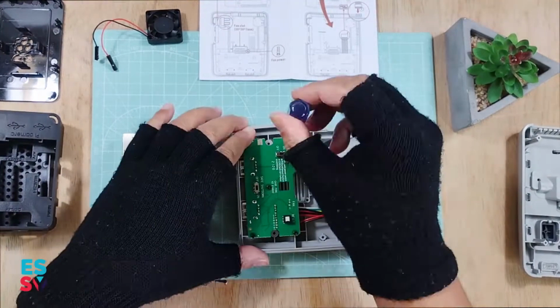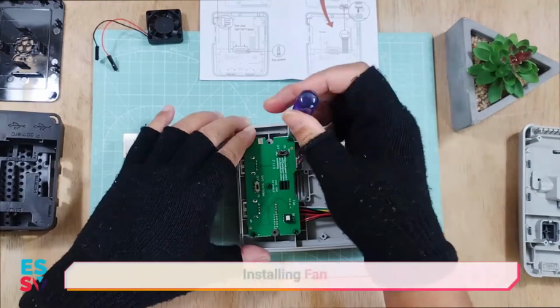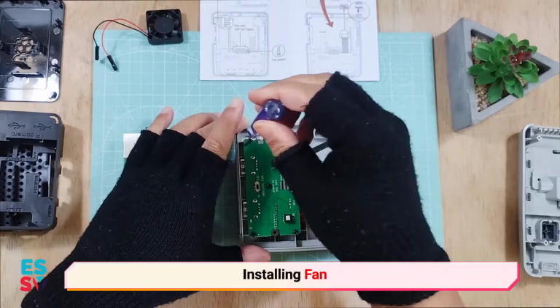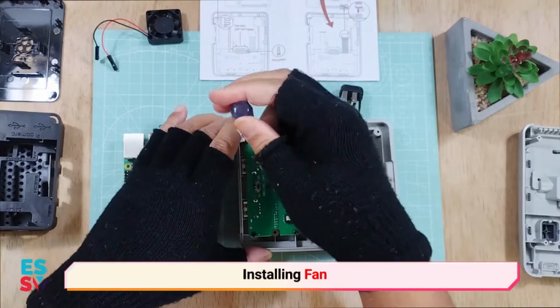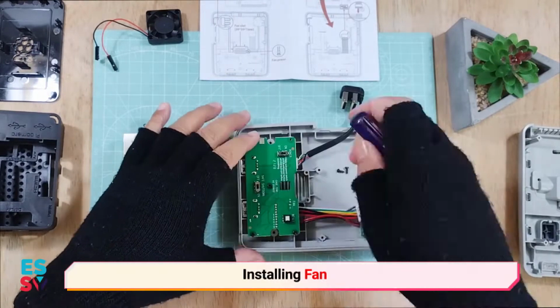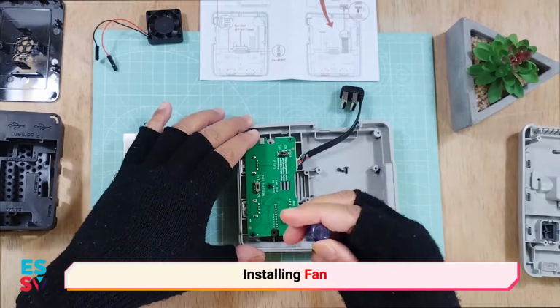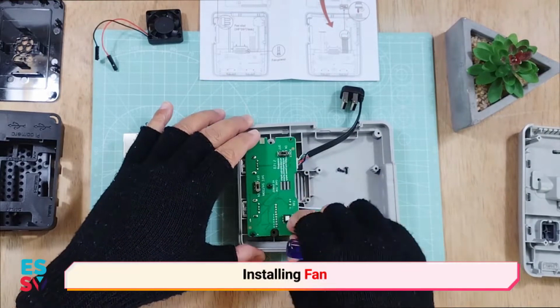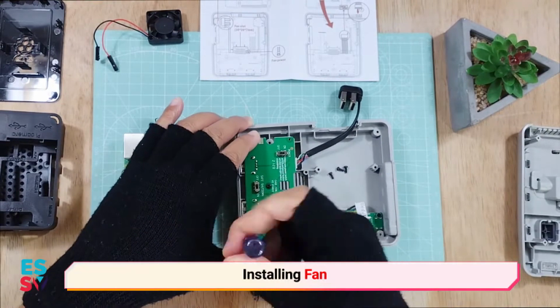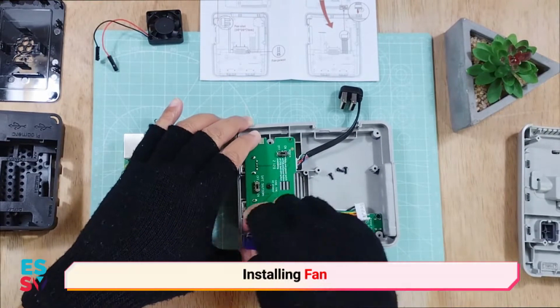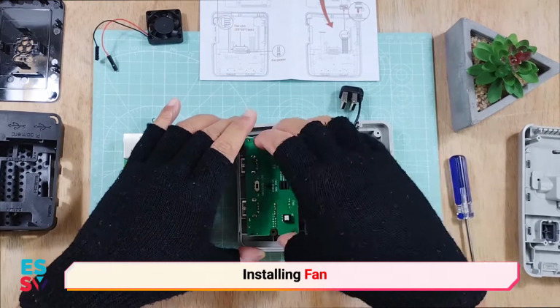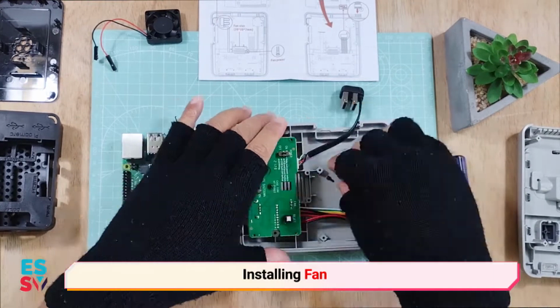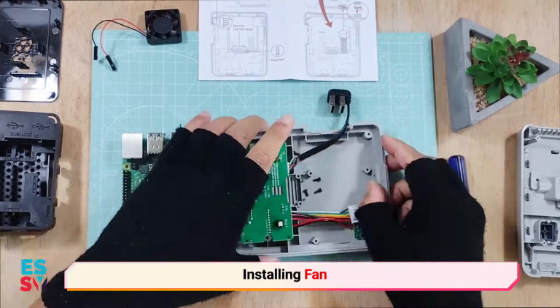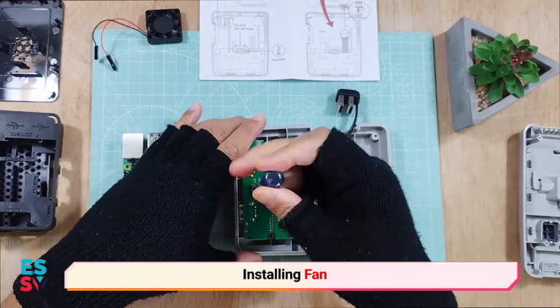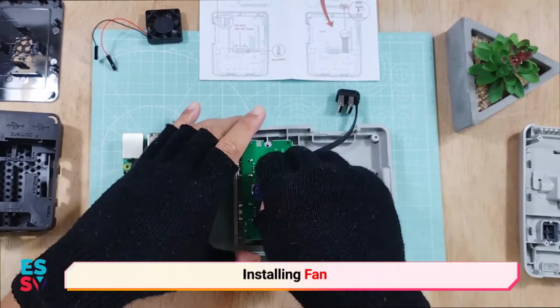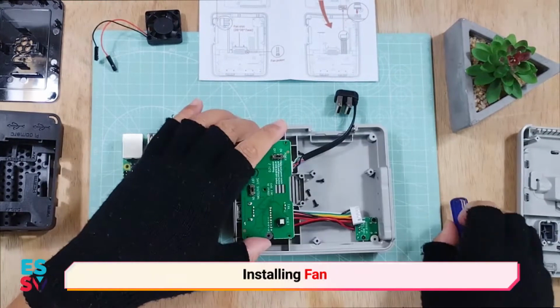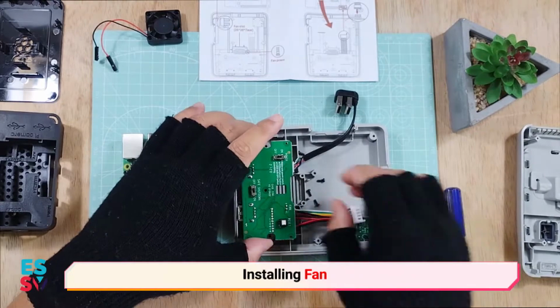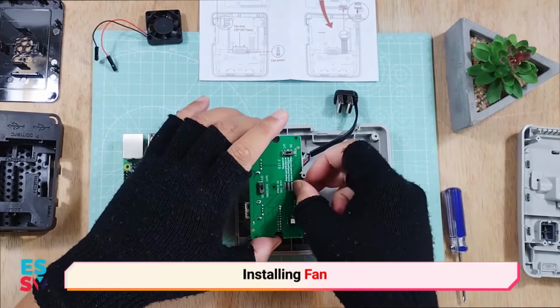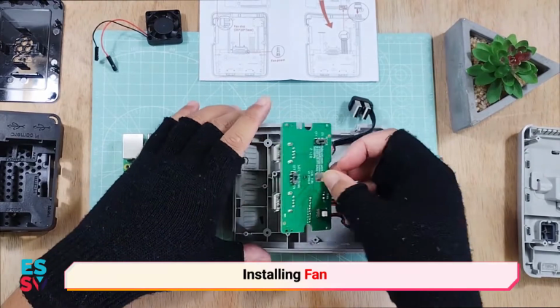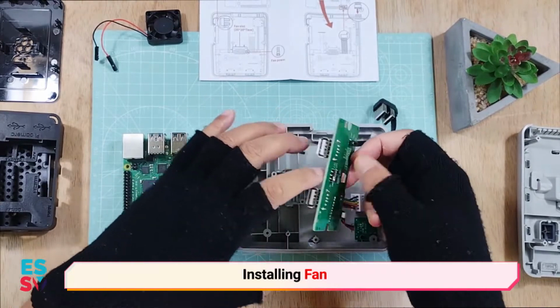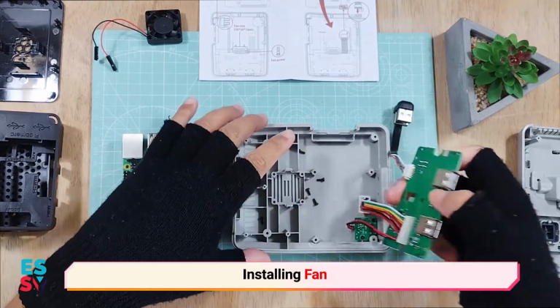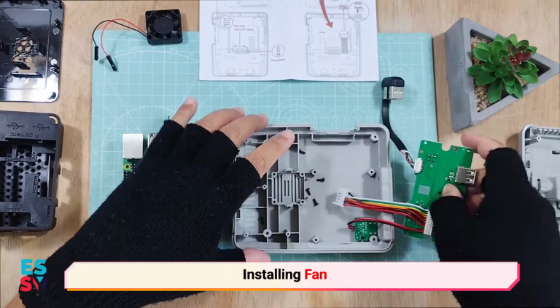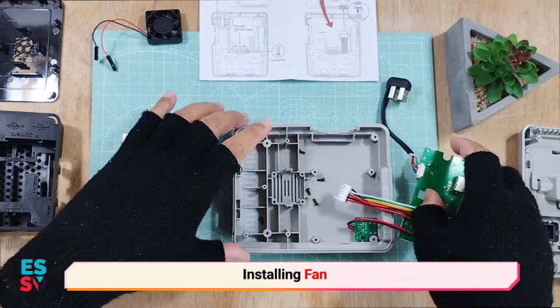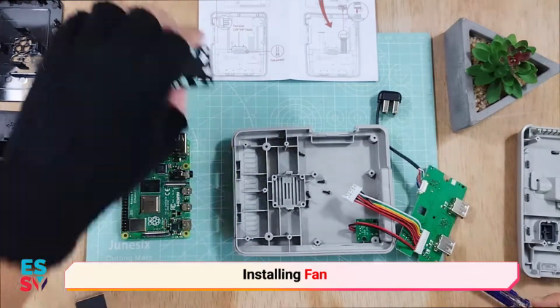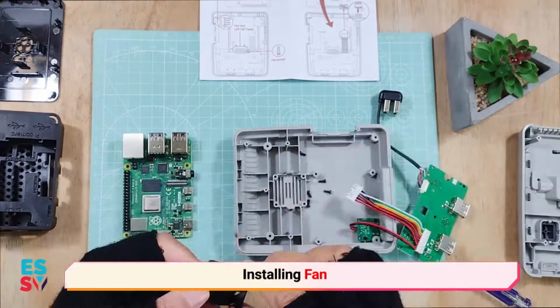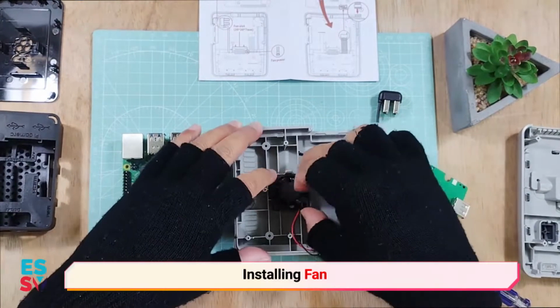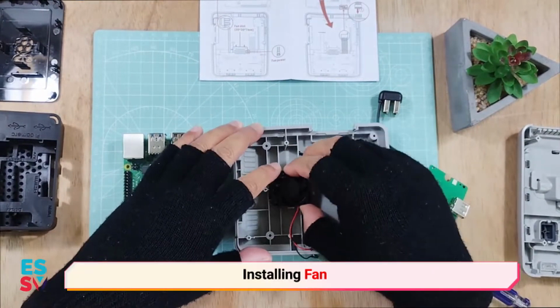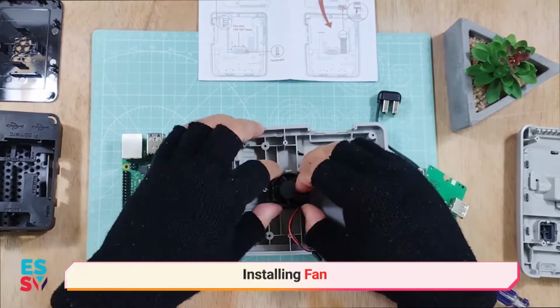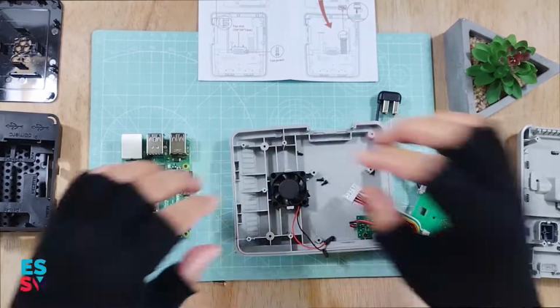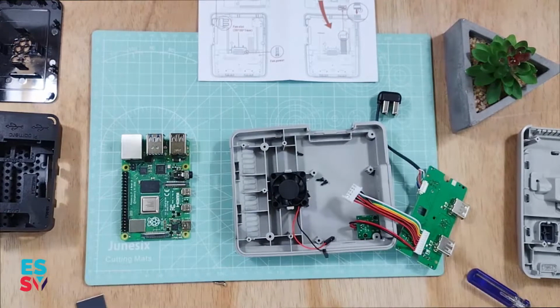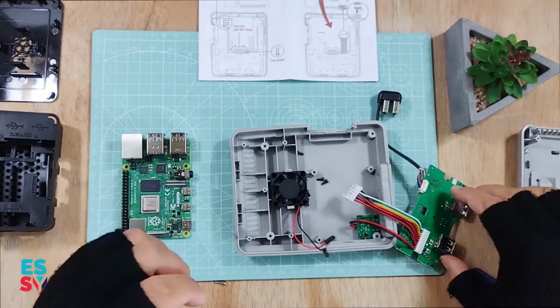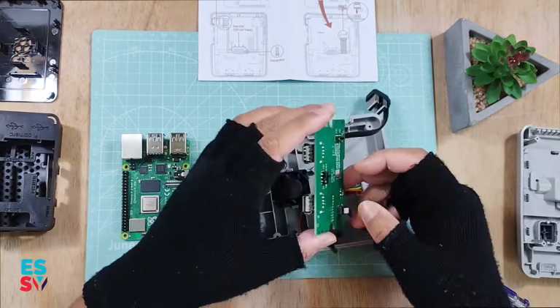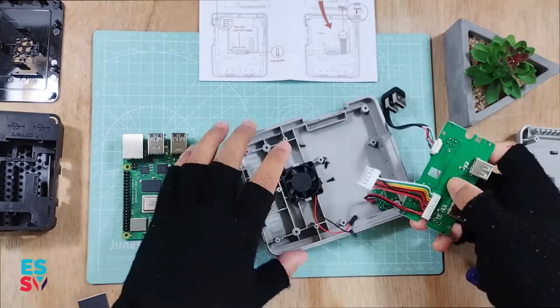Transferring the fan from the old casing to the Super Pi 4 case. The case supports a 30 by 30 millimeter mini fan. The fan cable must connect to the Super Pi 4 logic port.